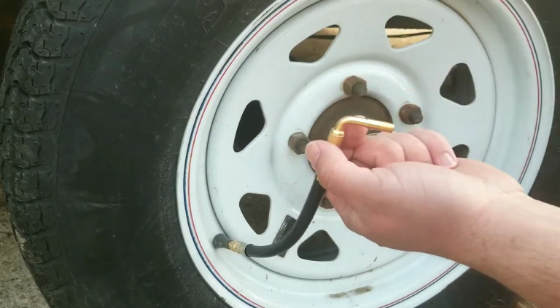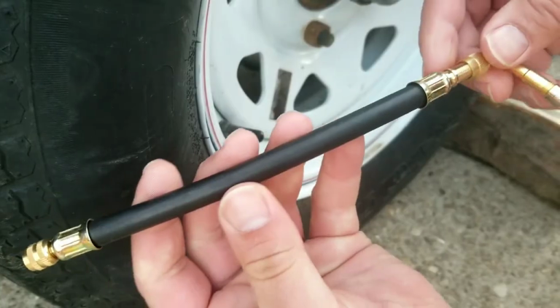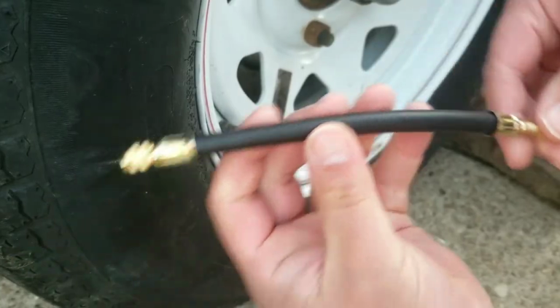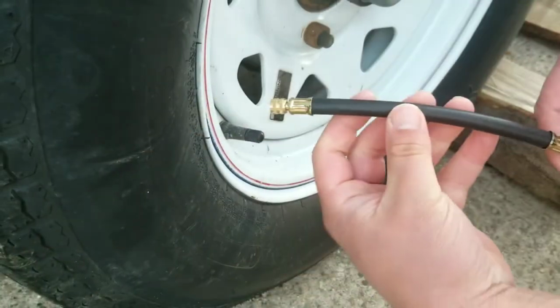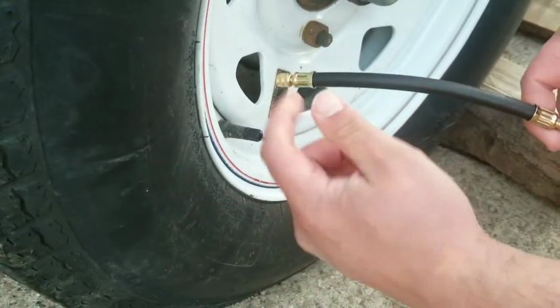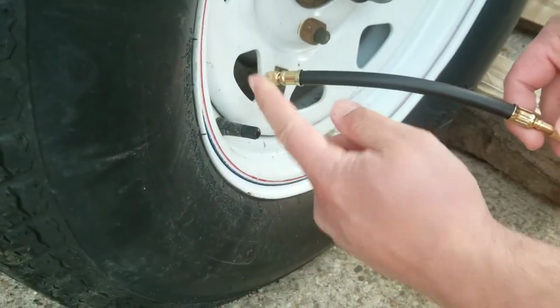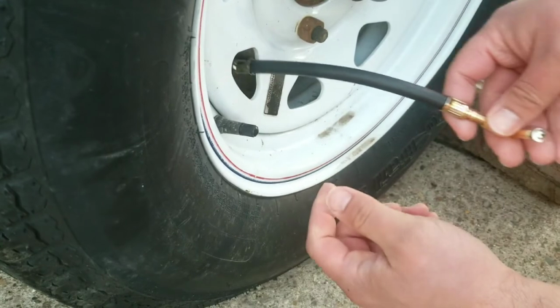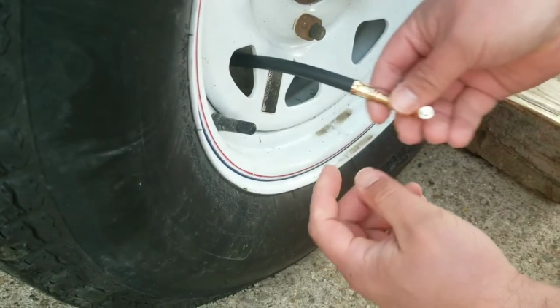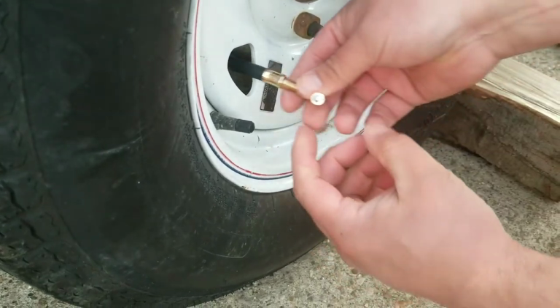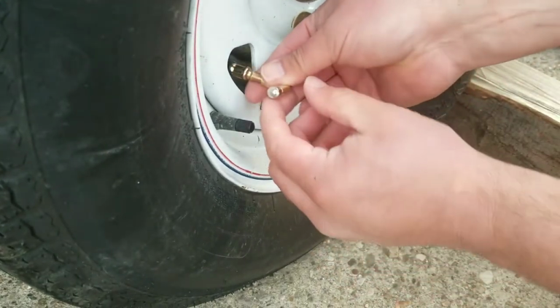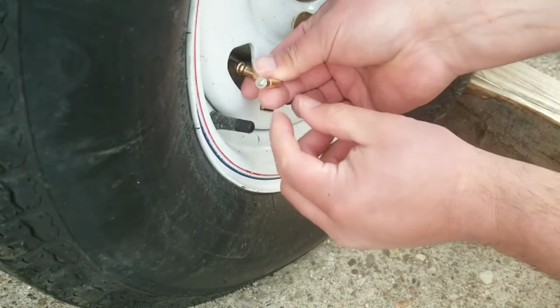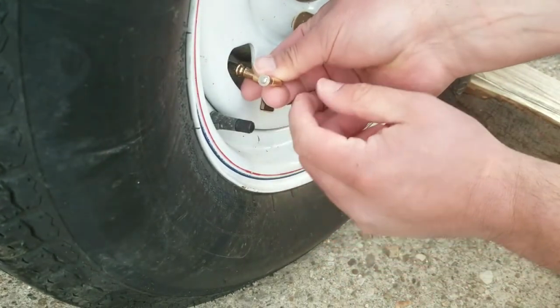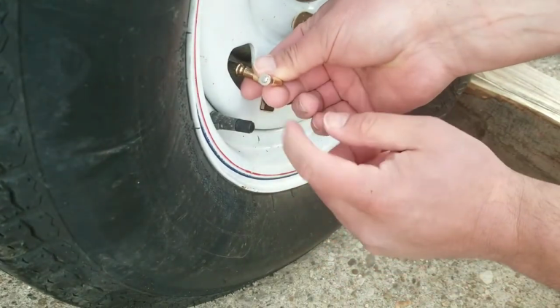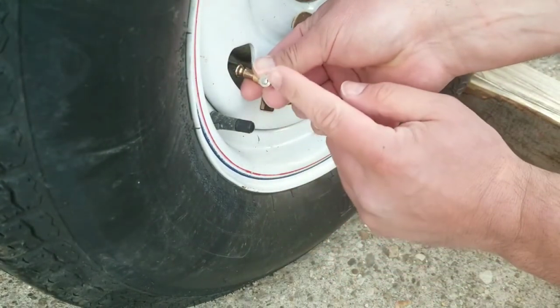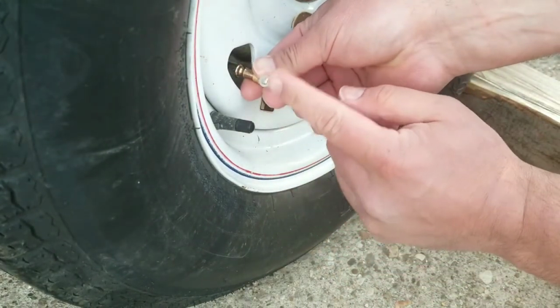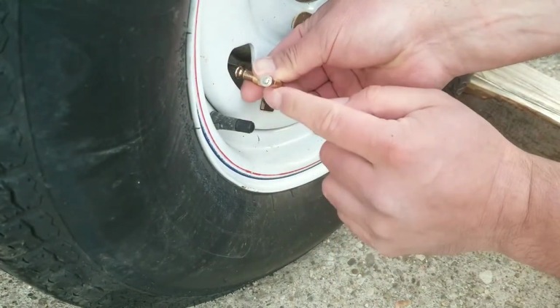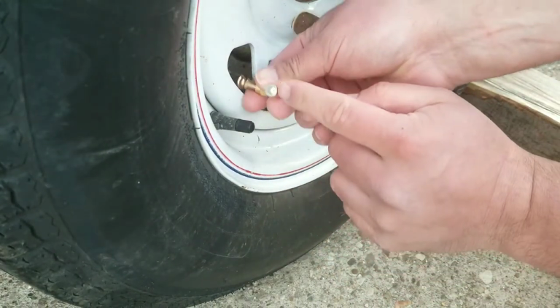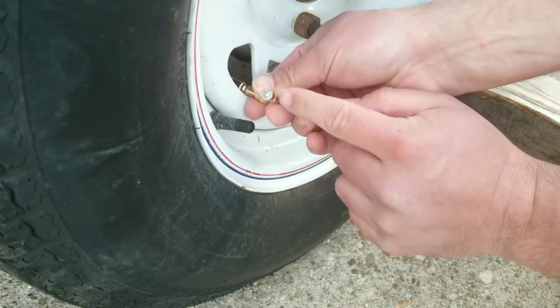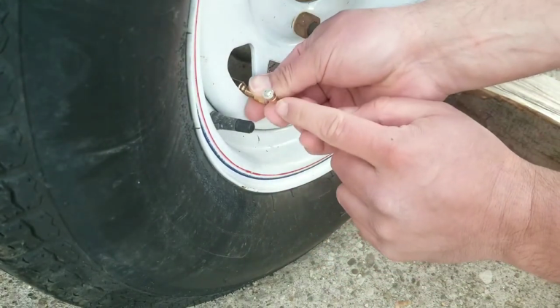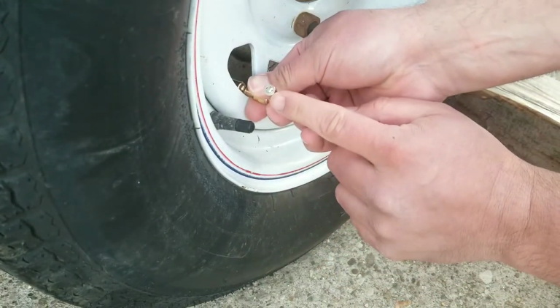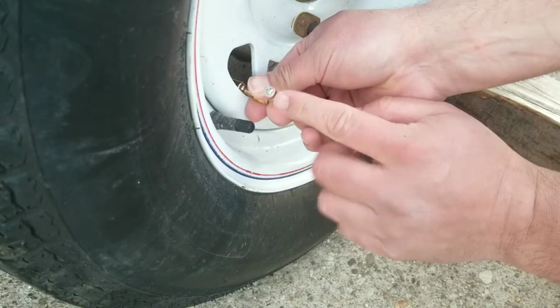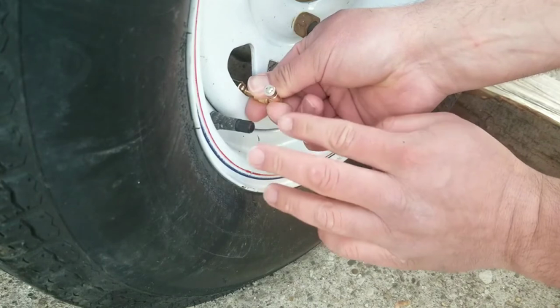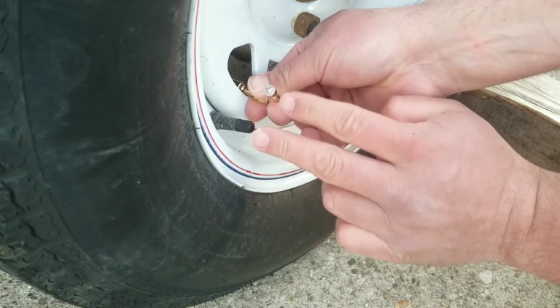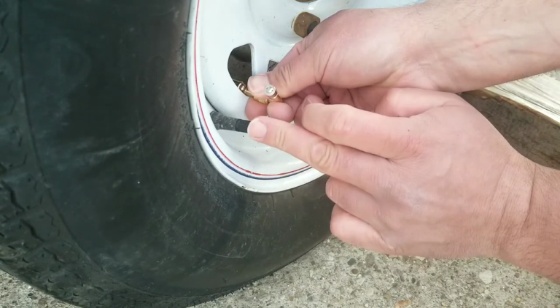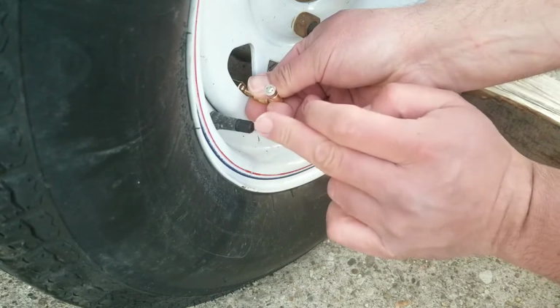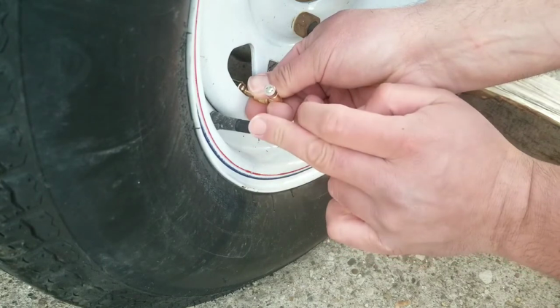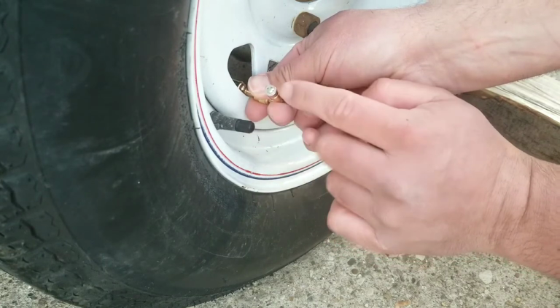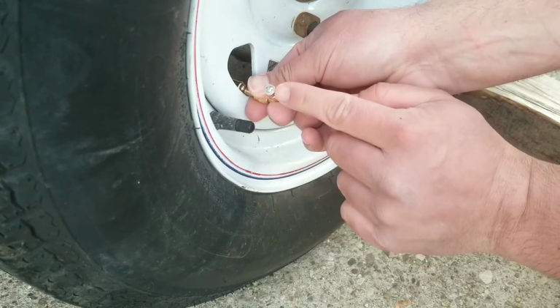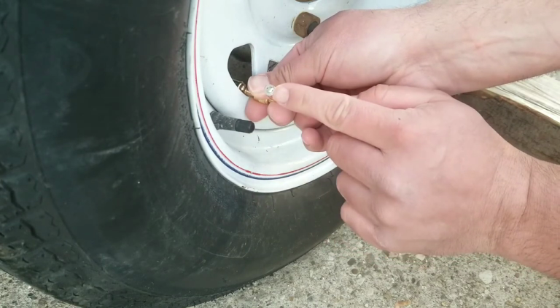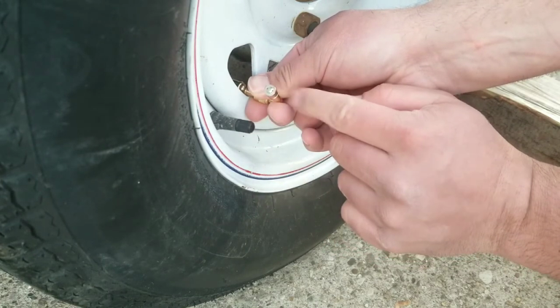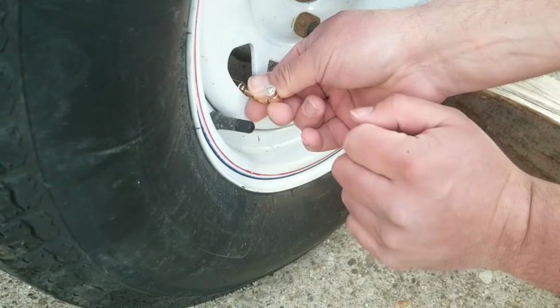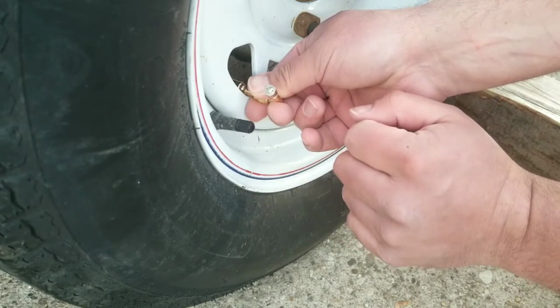Here's another example: if you had a second wheel in the back, you'd be able to tie this extension into that and have it sitting here so you're able to reach both the front tire and the back tire in a dually setup.